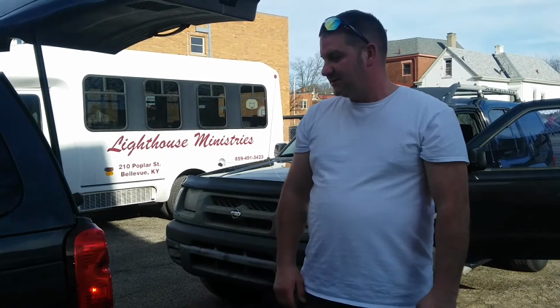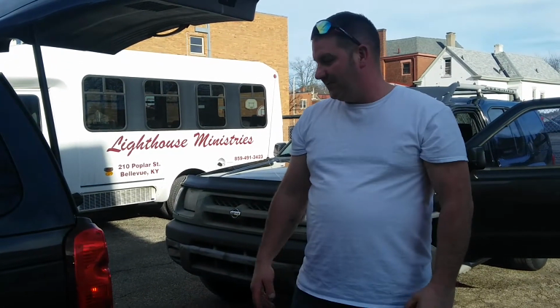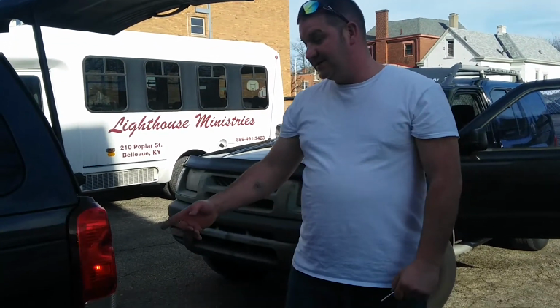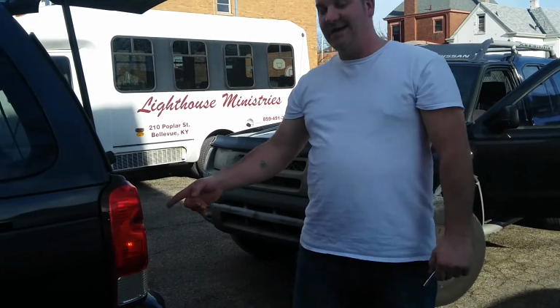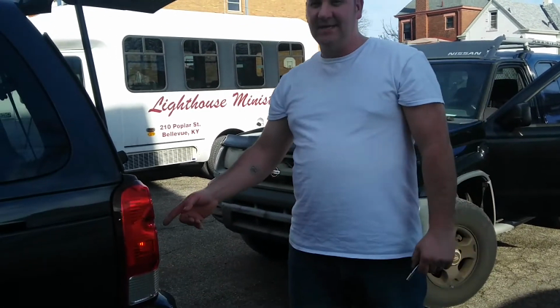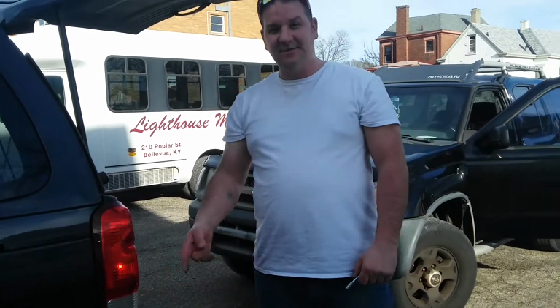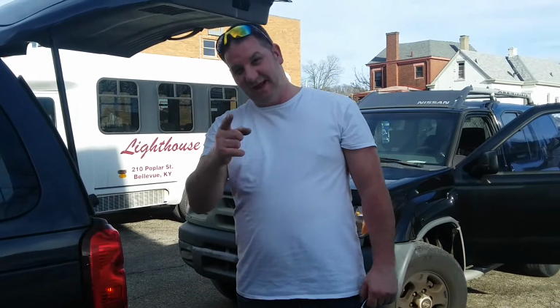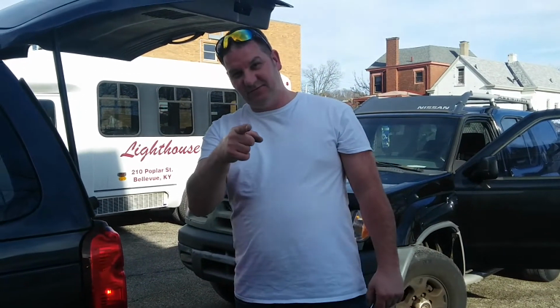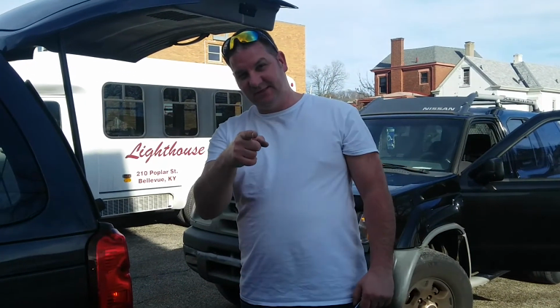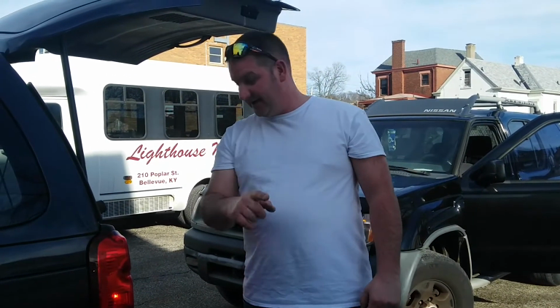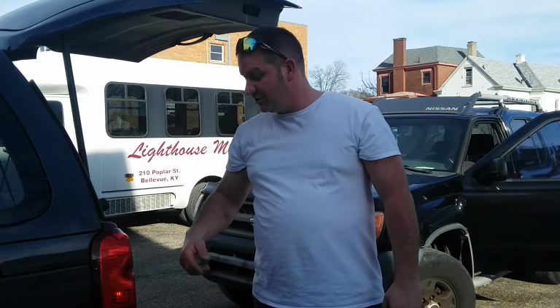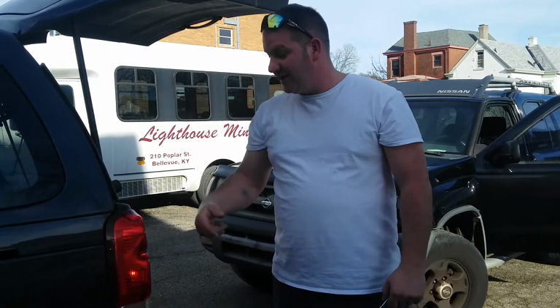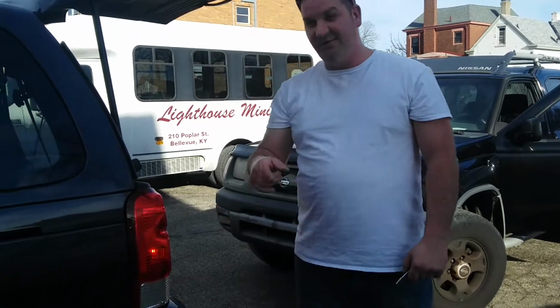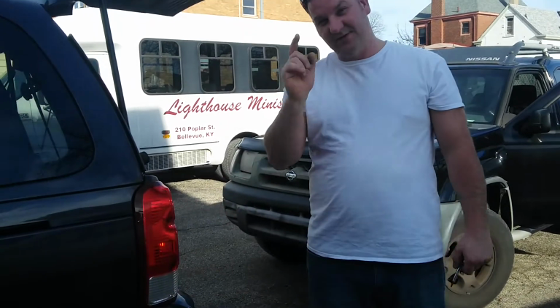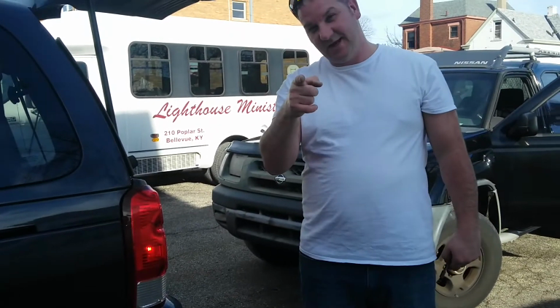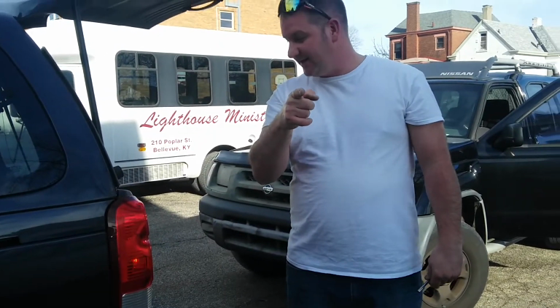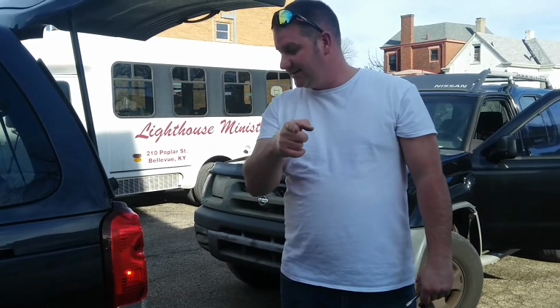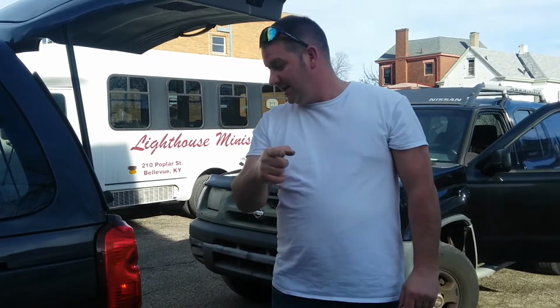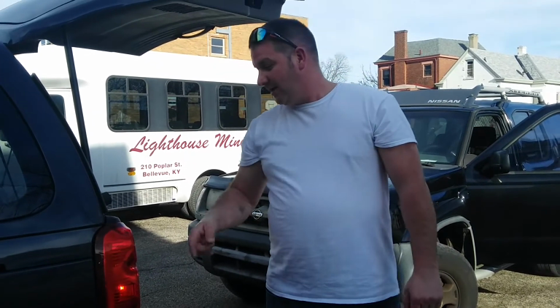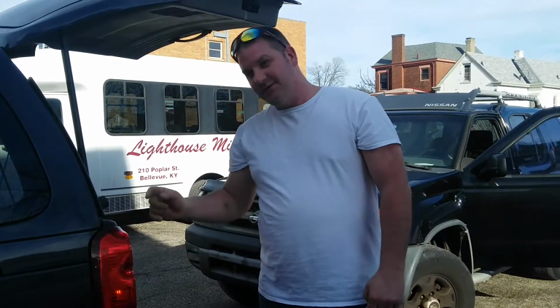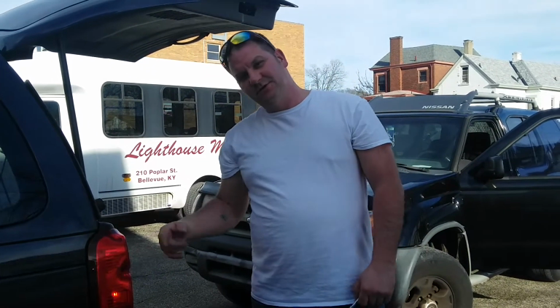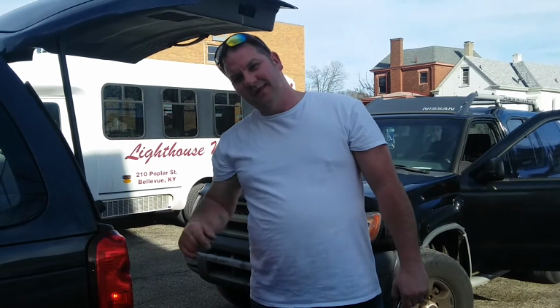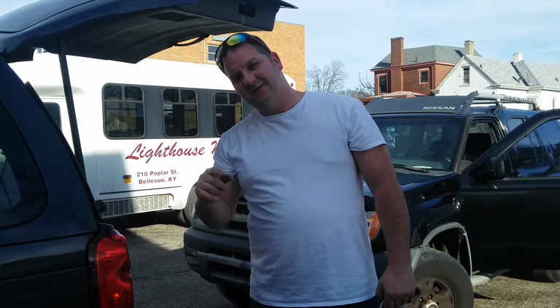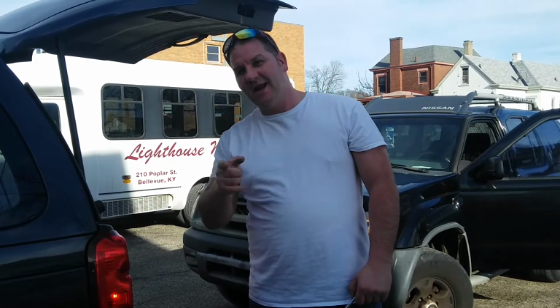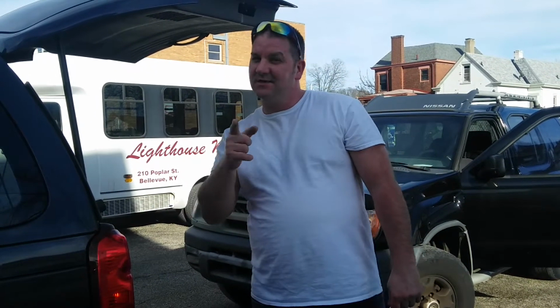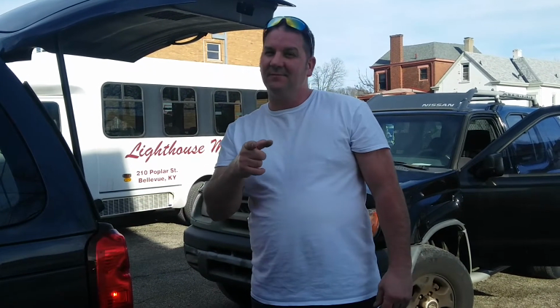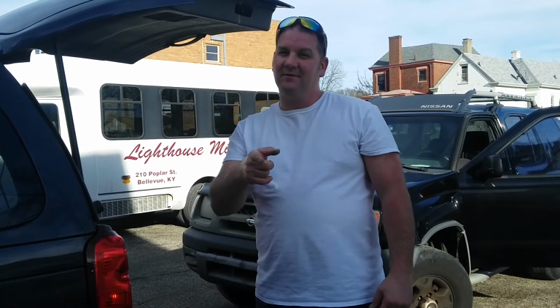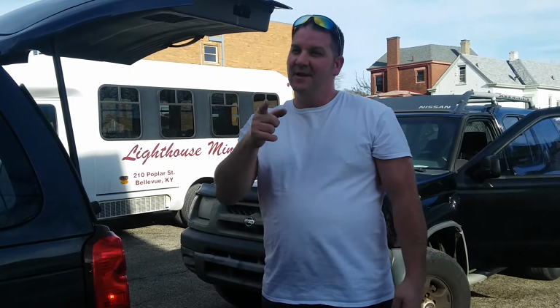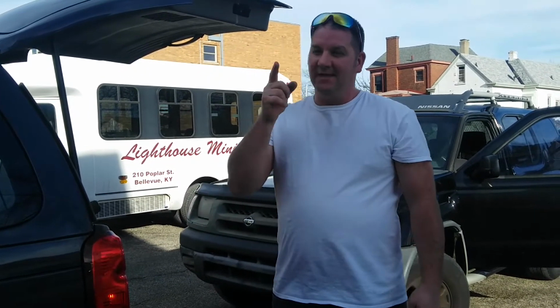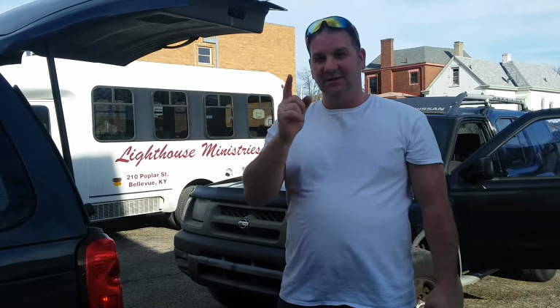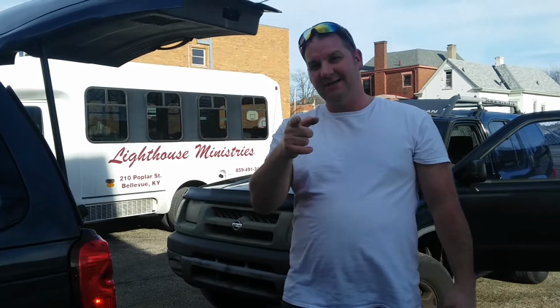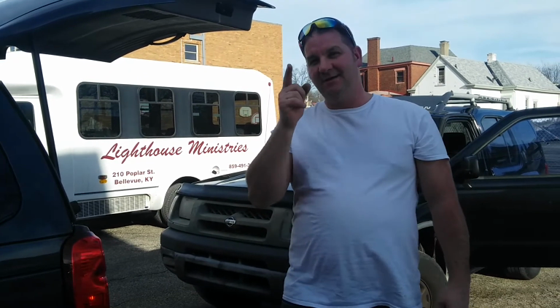So until the next time, this is Dave's Fix It, and I'm showing you how to fix your taillight lens on a 2008 Chevy Uplander. Until the next time.